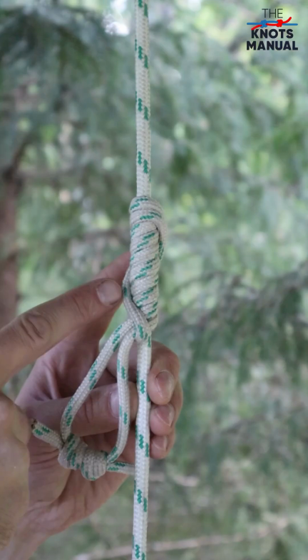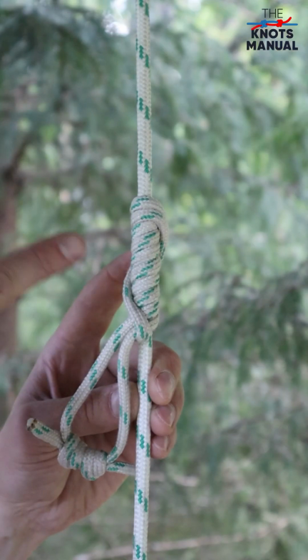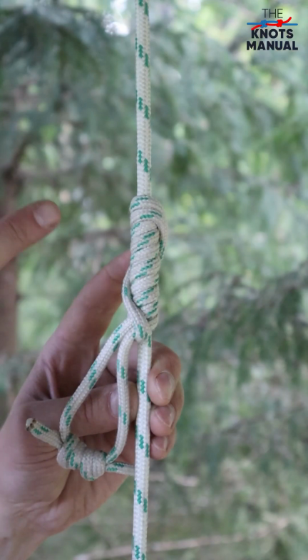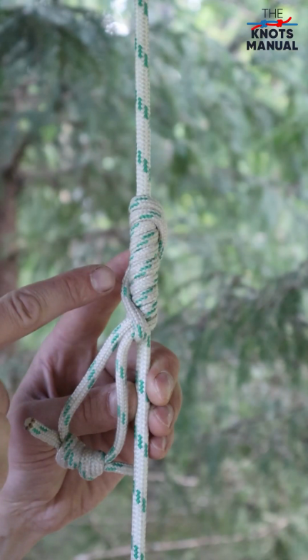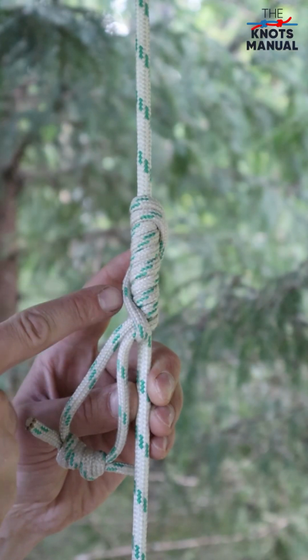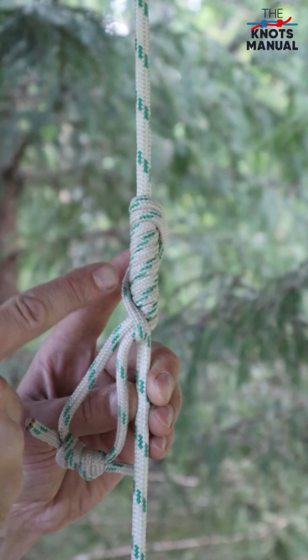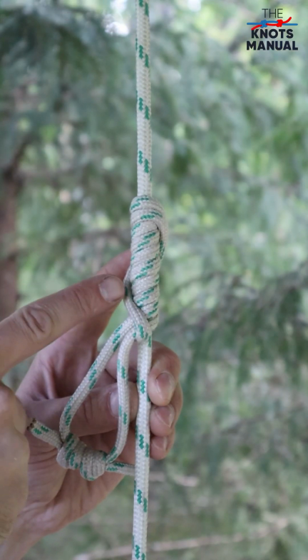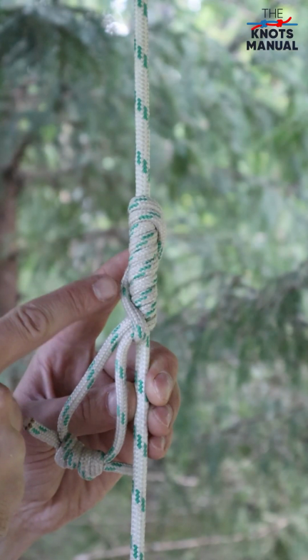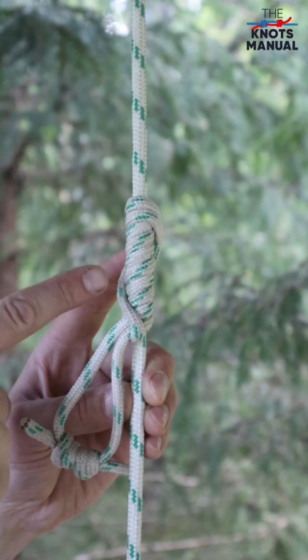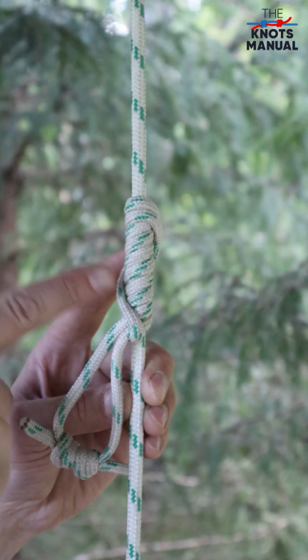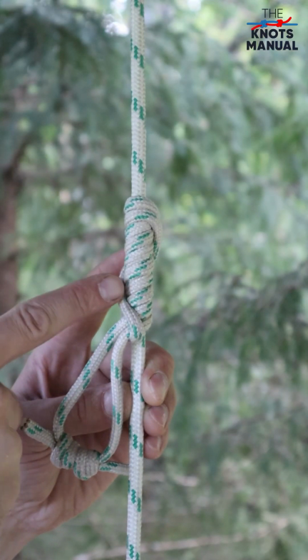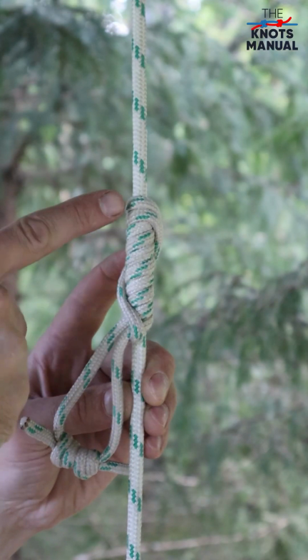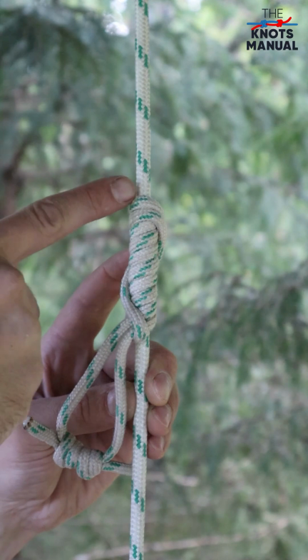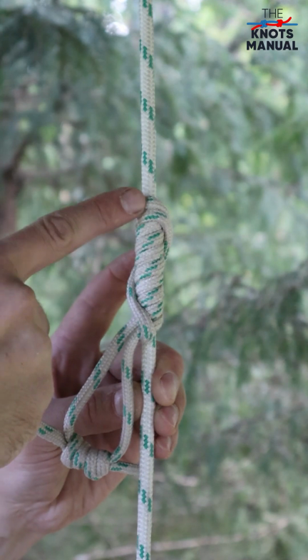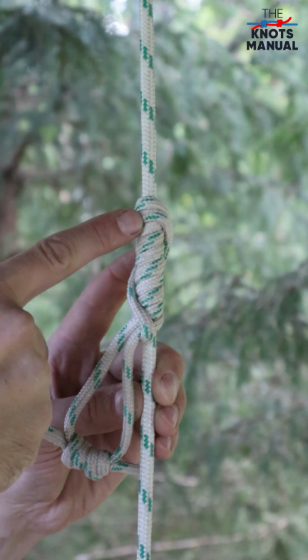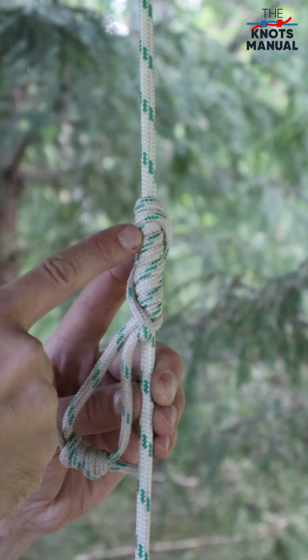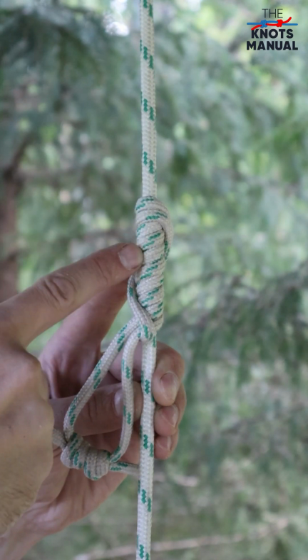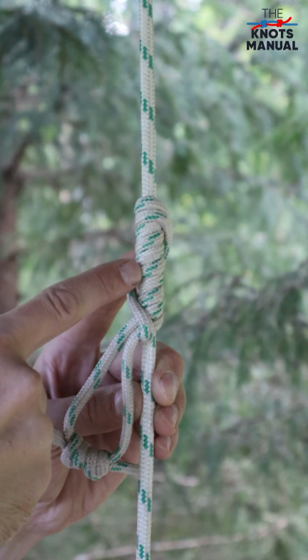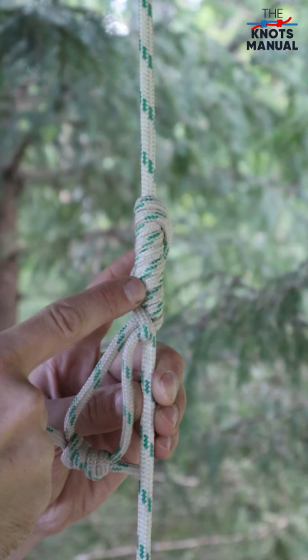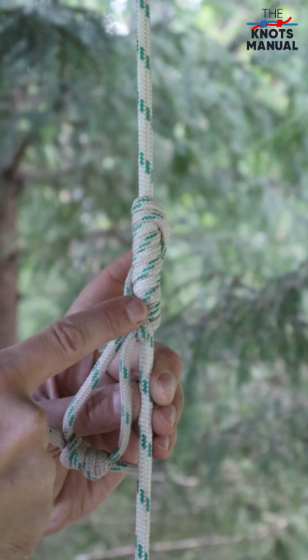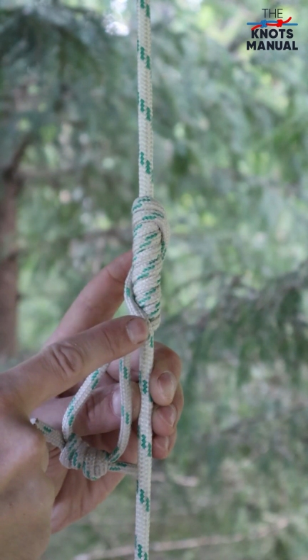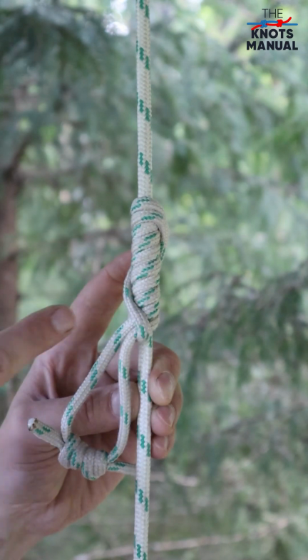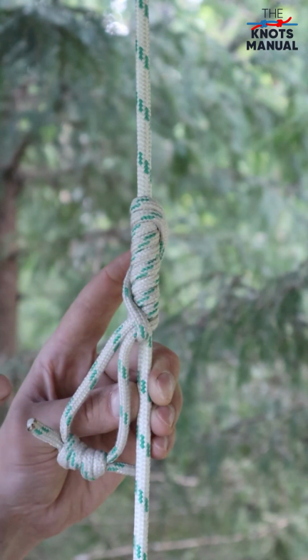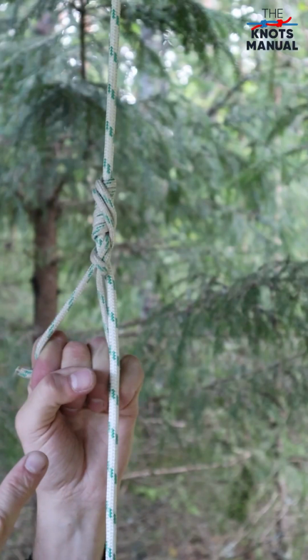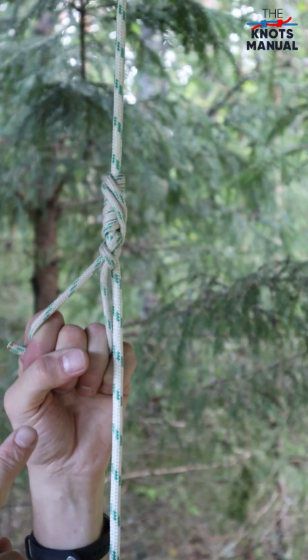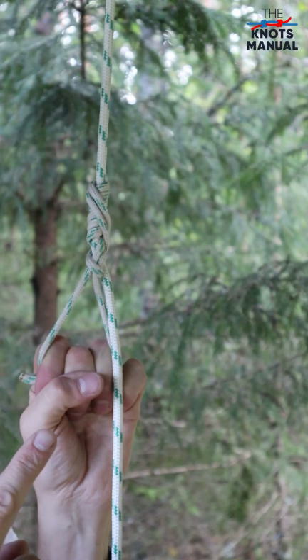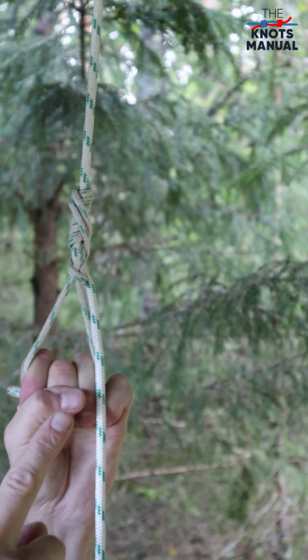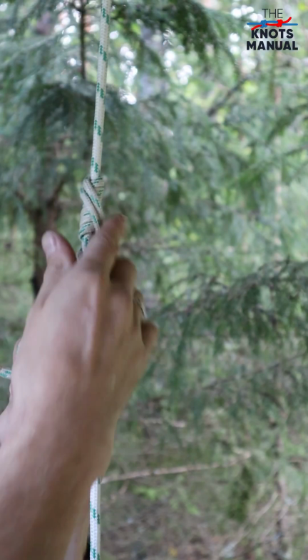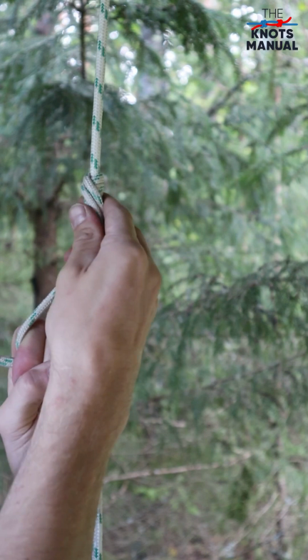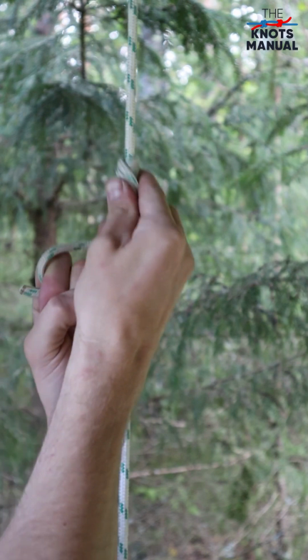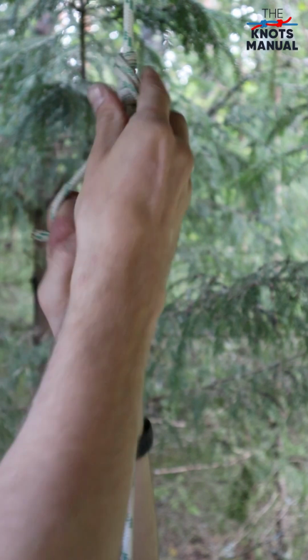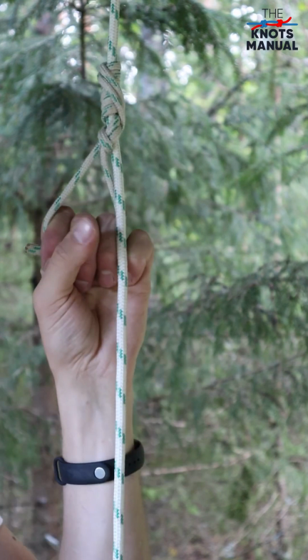But before you use it, make sure that it's dressed correctly with all of the strands perfectly parallel to one another. And that's a finished Klemheist knot.